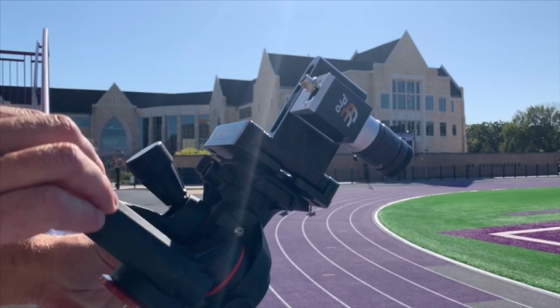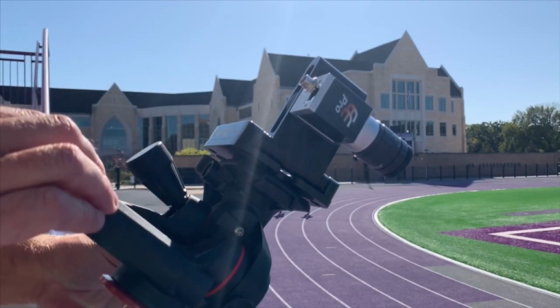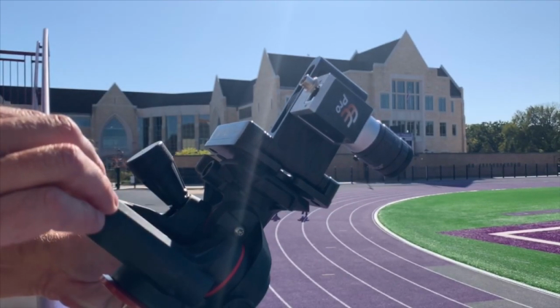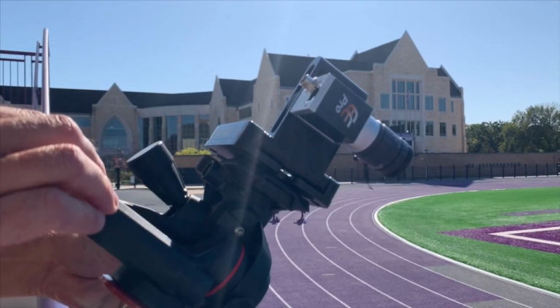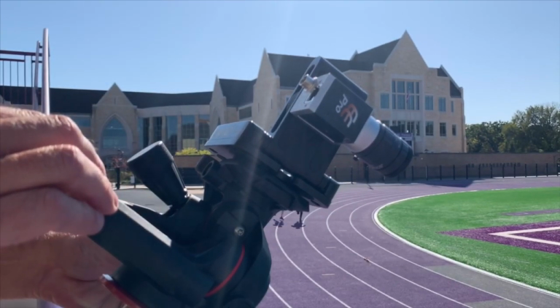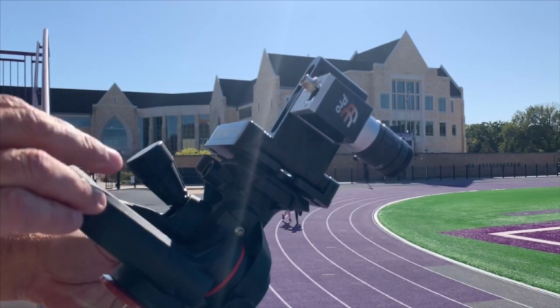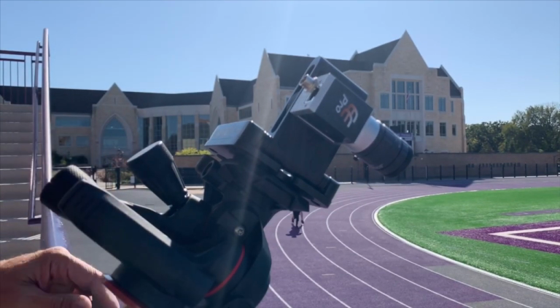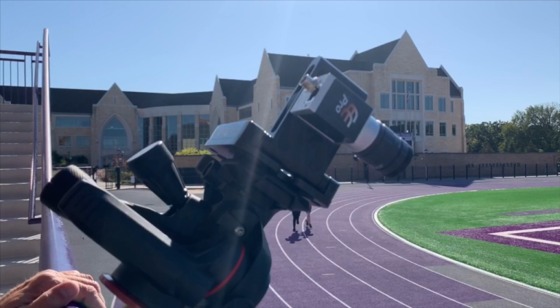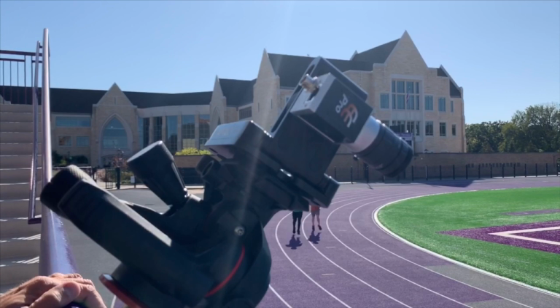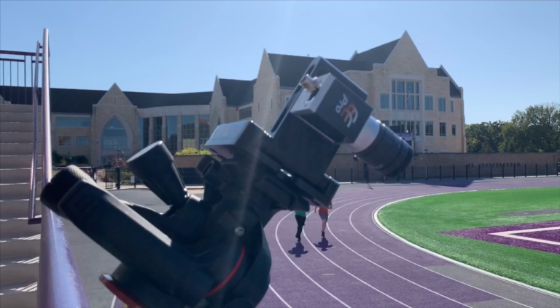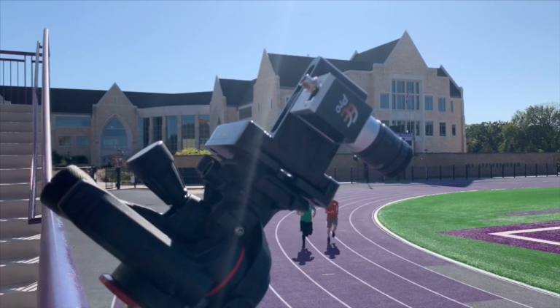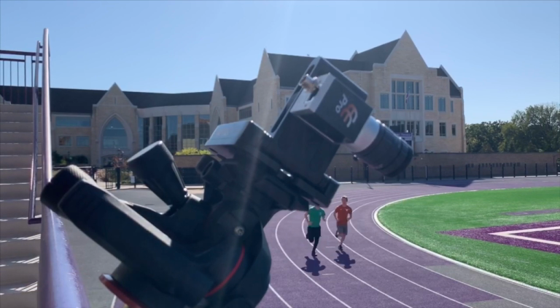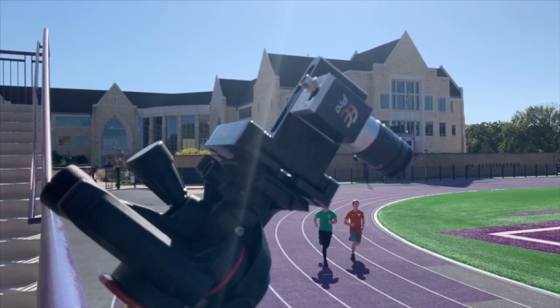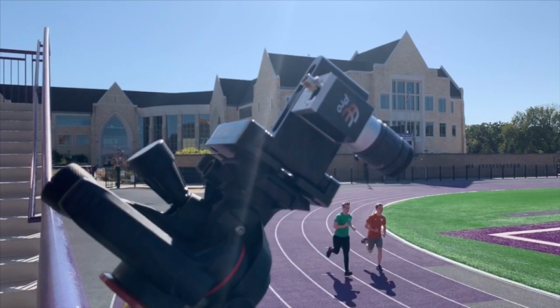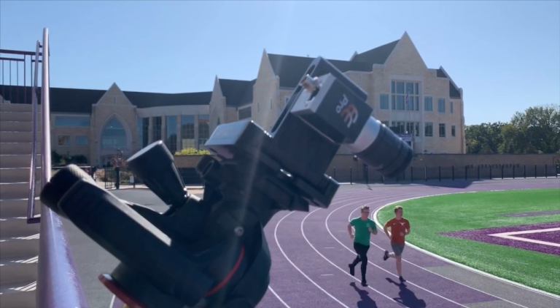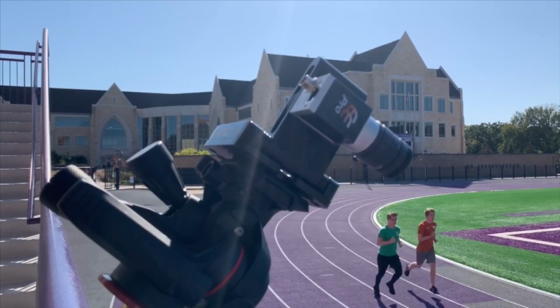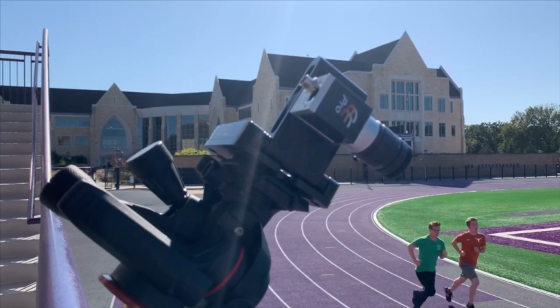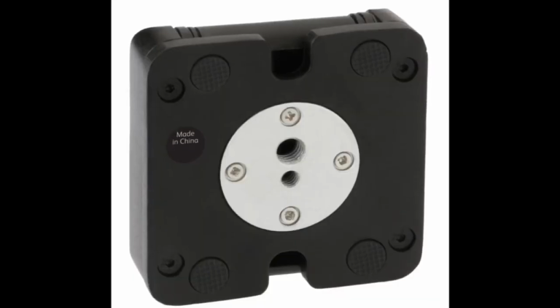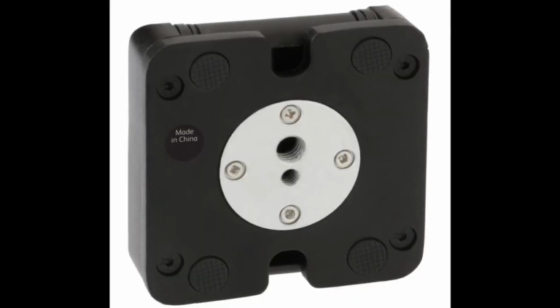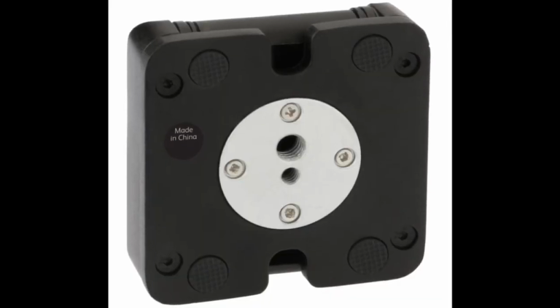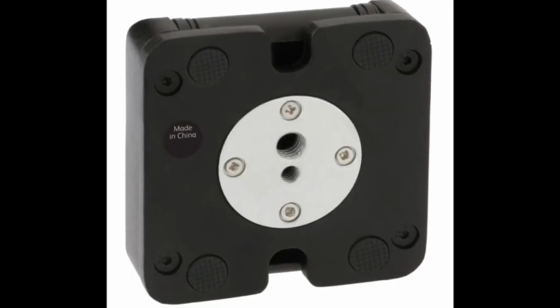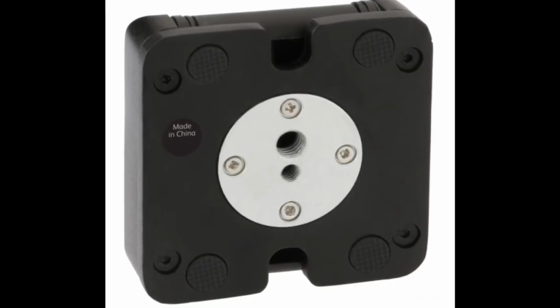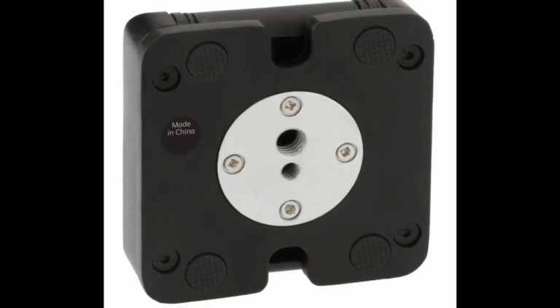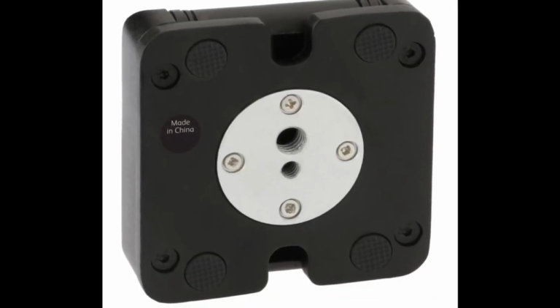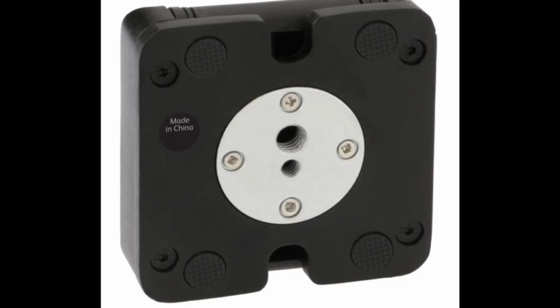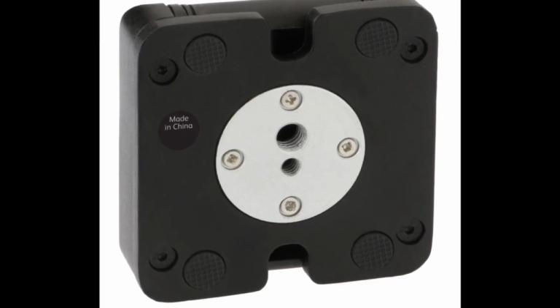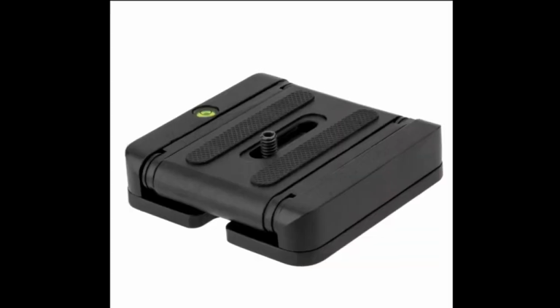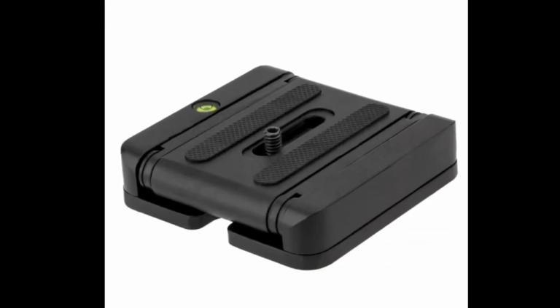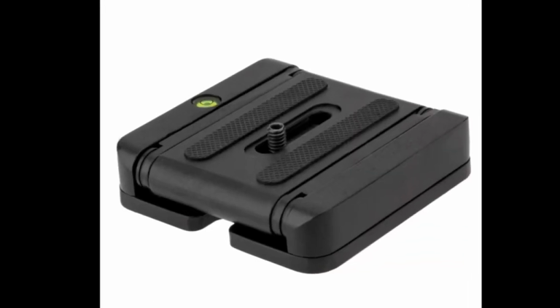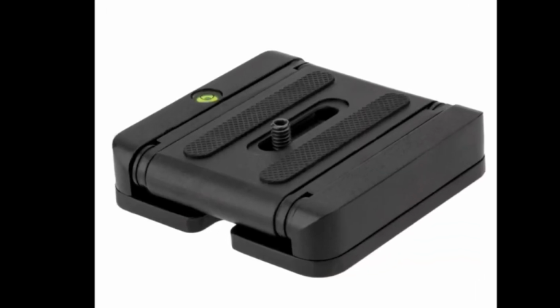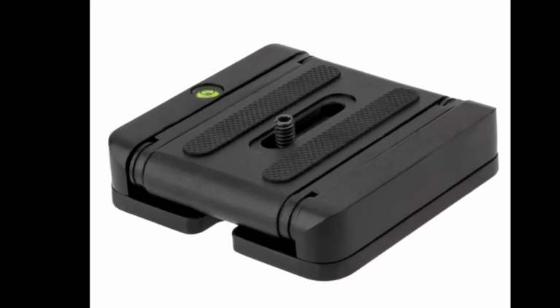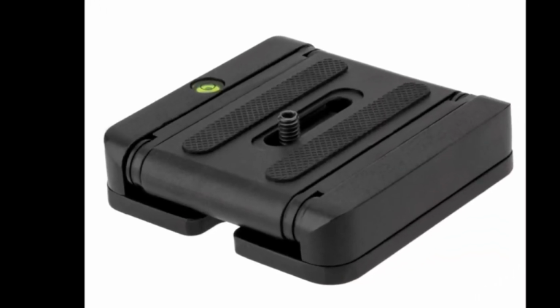The Z-Head is a professional-grade heavy-duty tripod head that's built to last. Once you've used it, we're confident it will become an absolute must for your timing events.